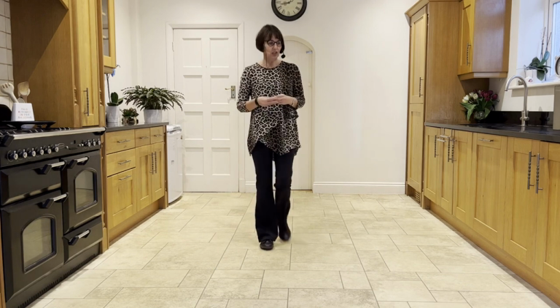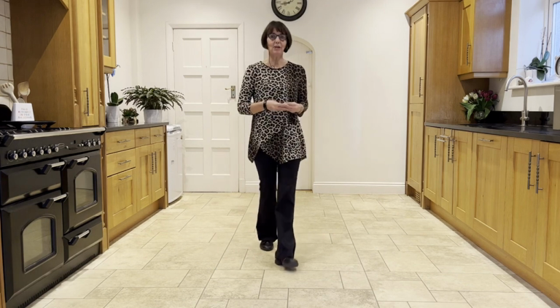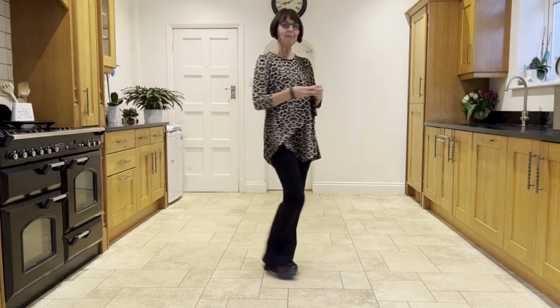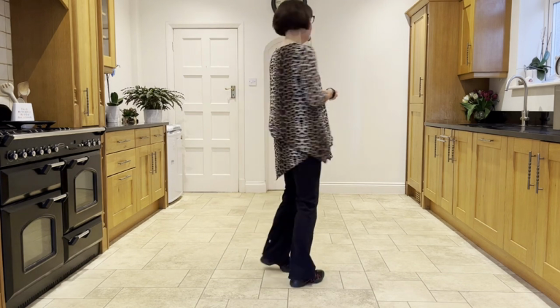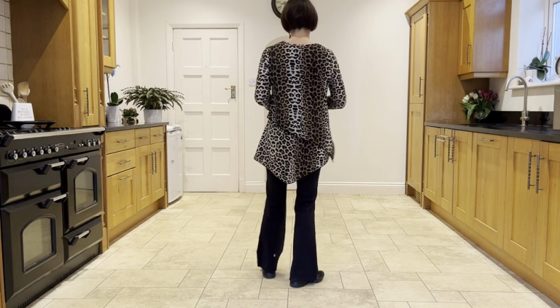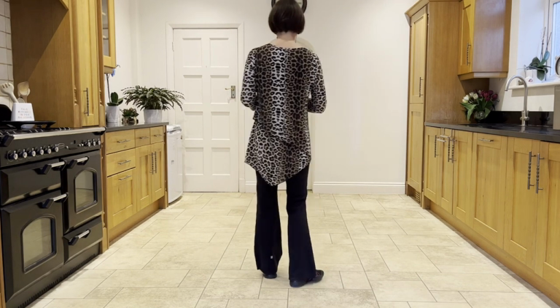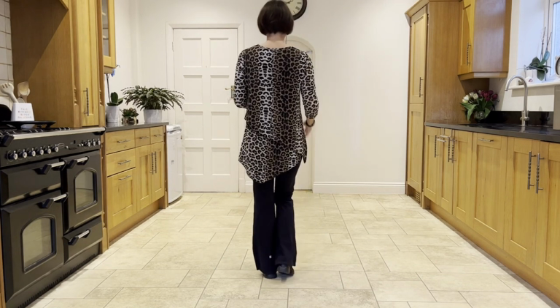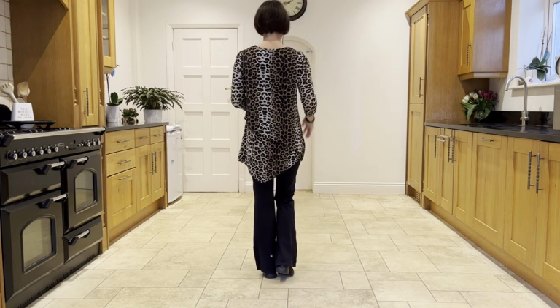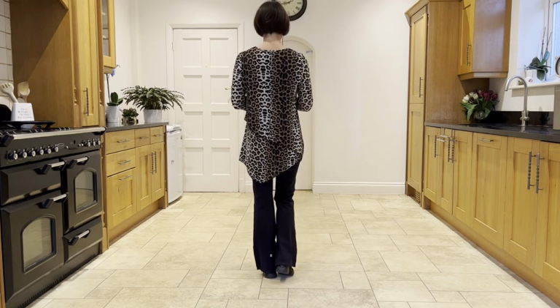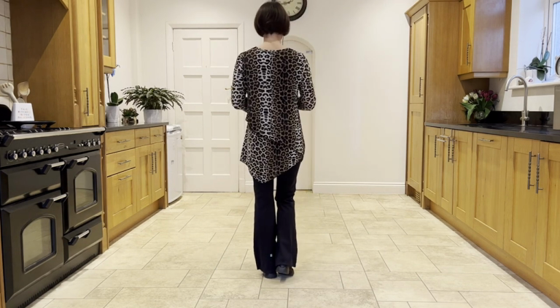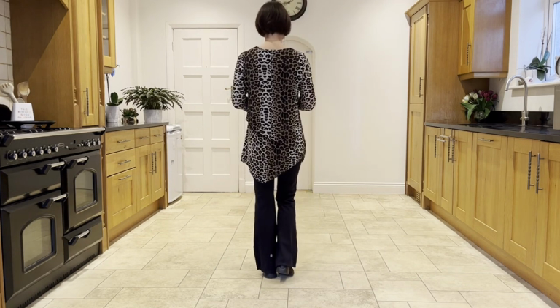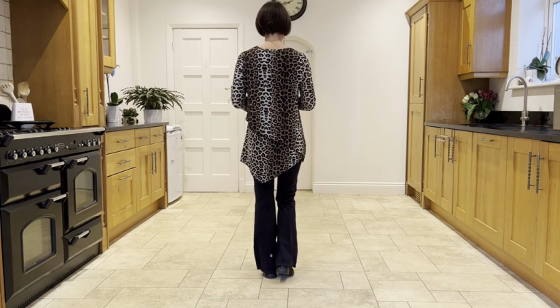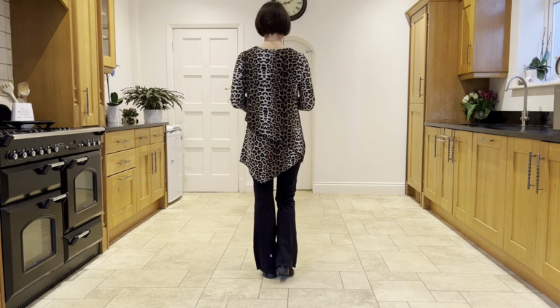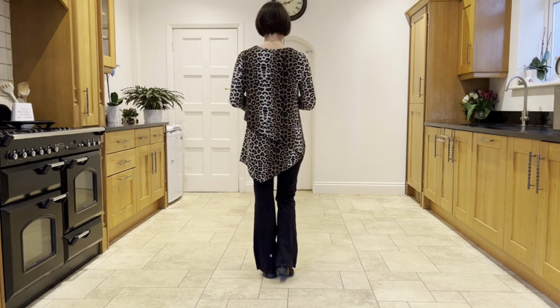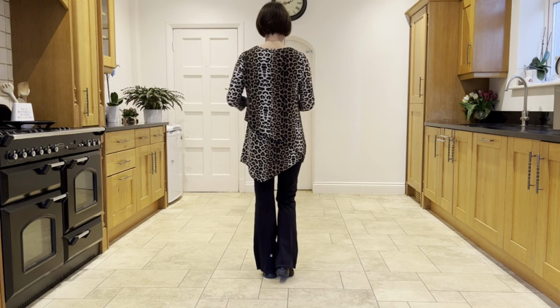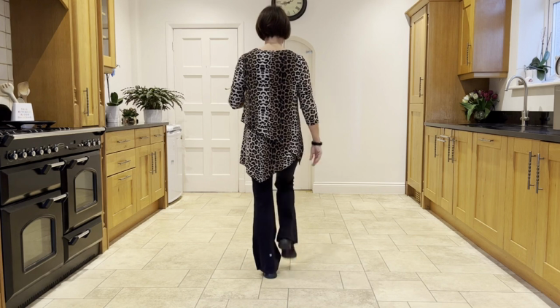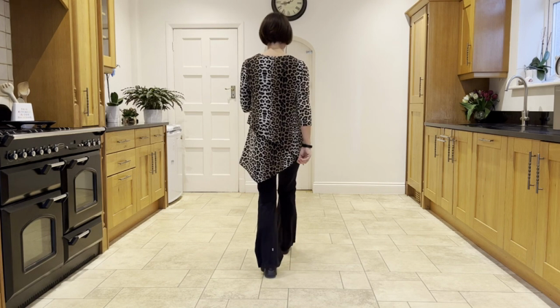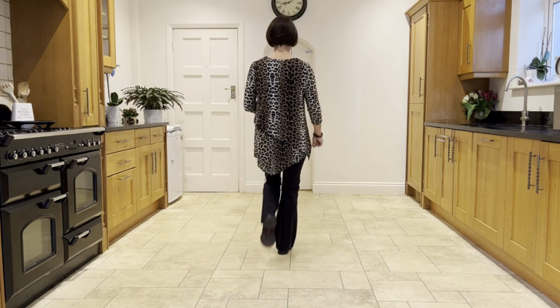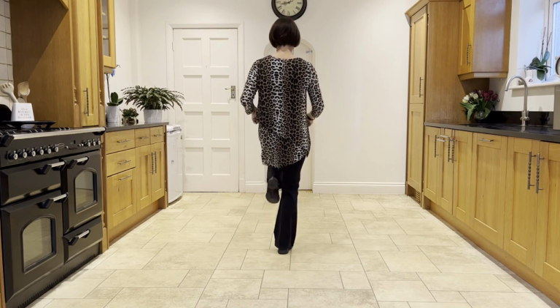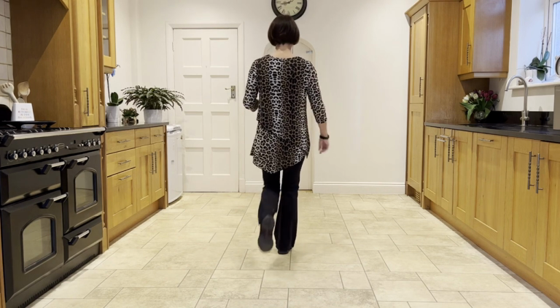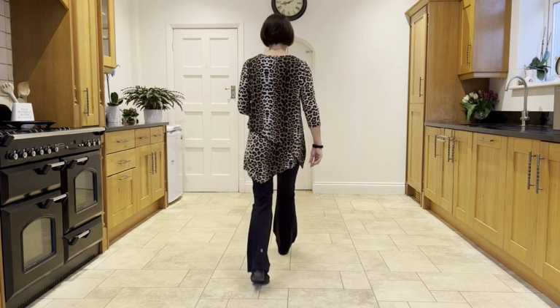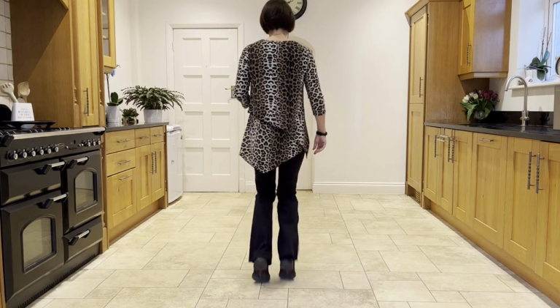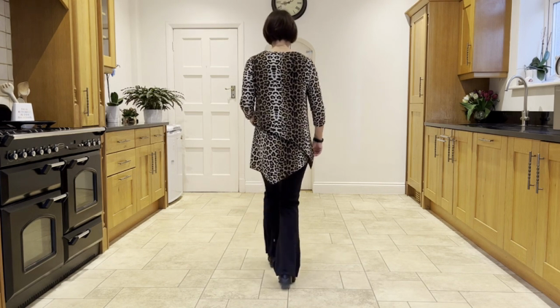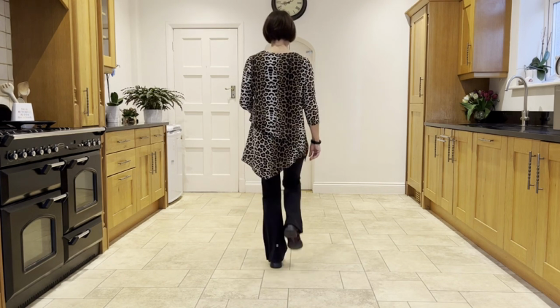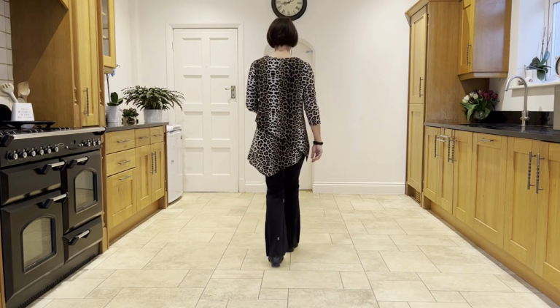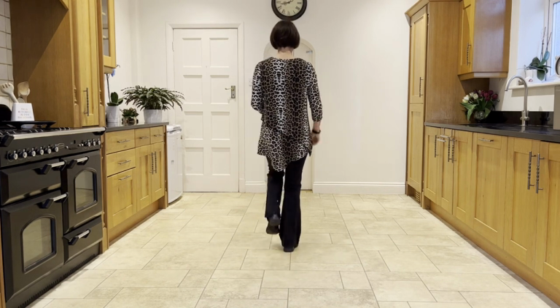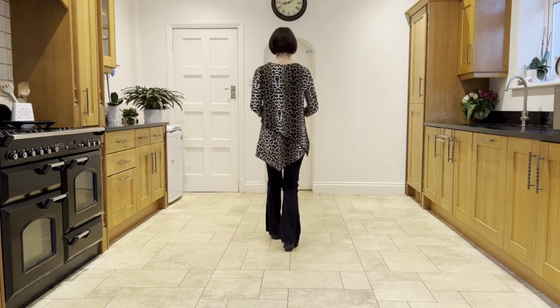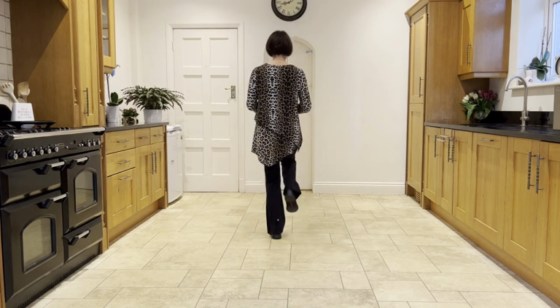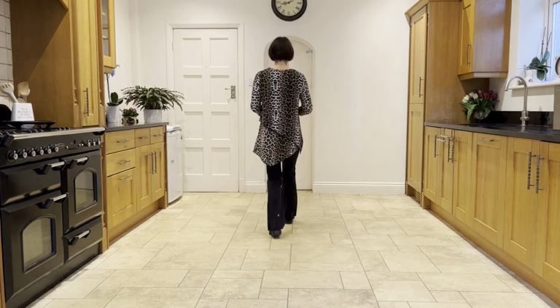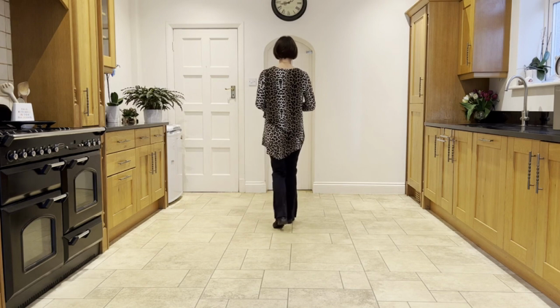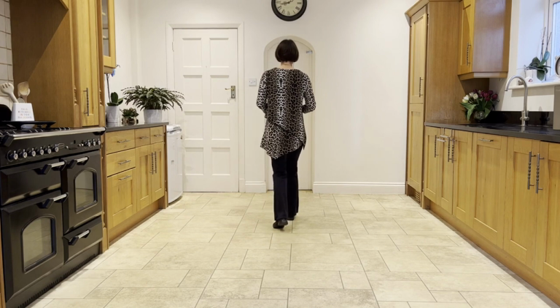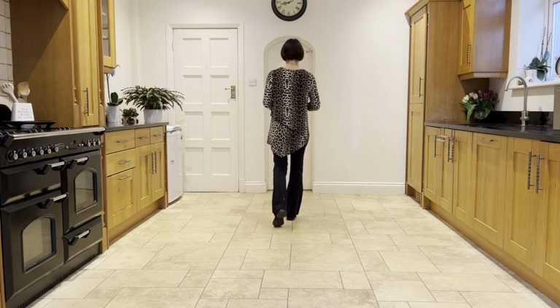Just to recap that first section: stepping forward on the right, hitch the left. Ready, and step, hitch, coaster step, walk right, left, forward shuffle.